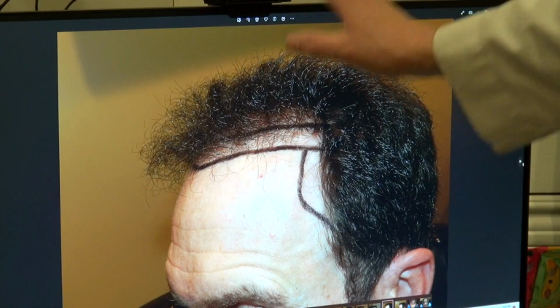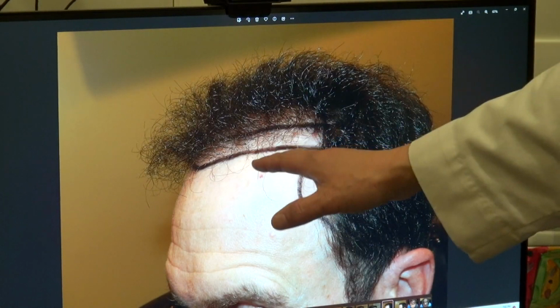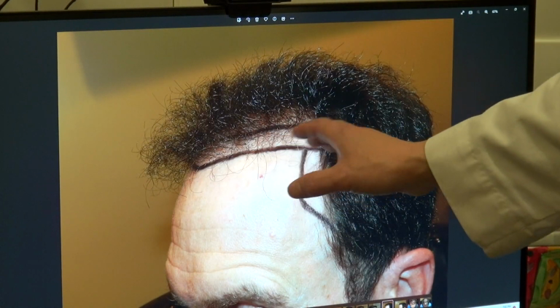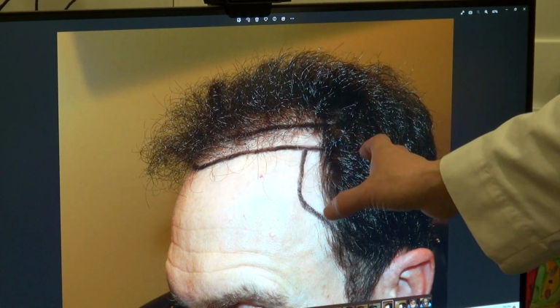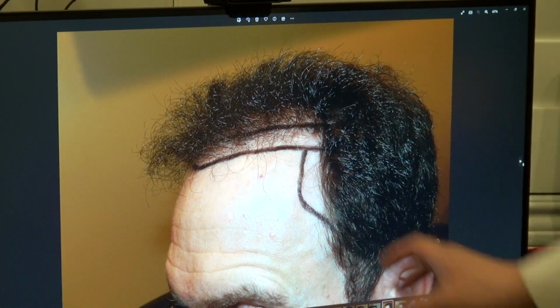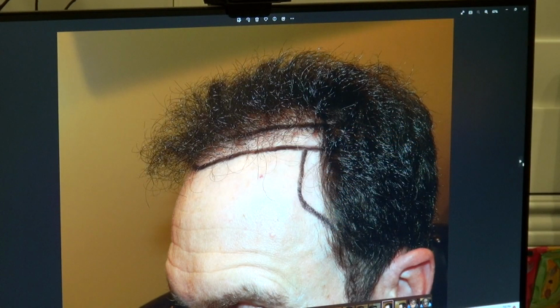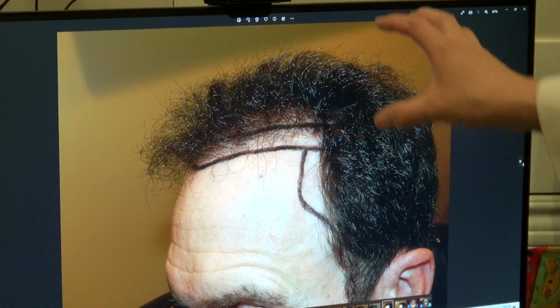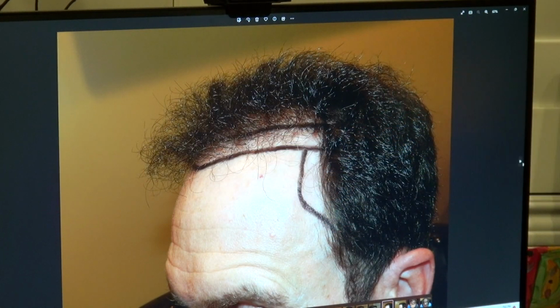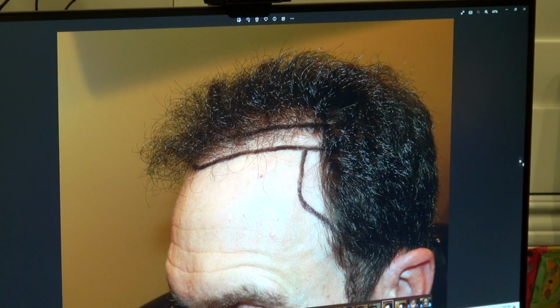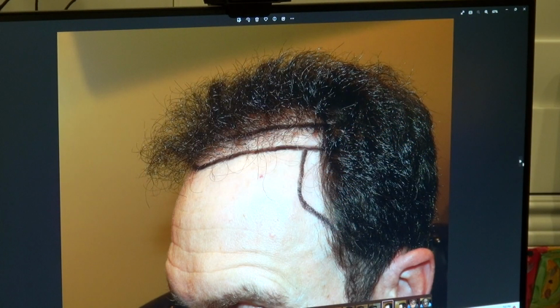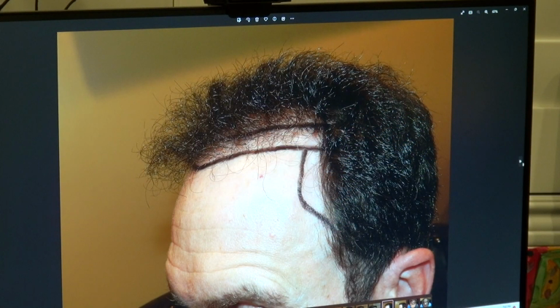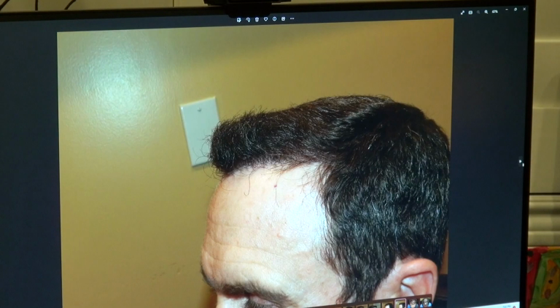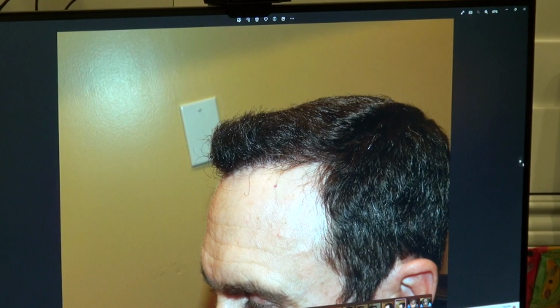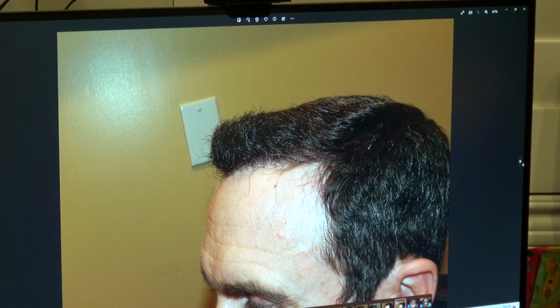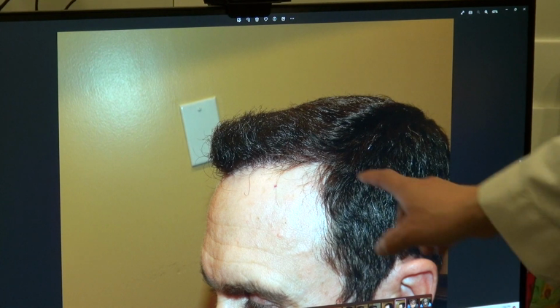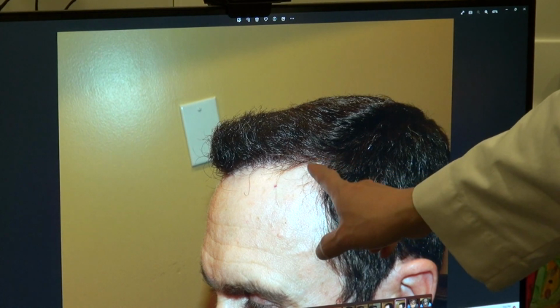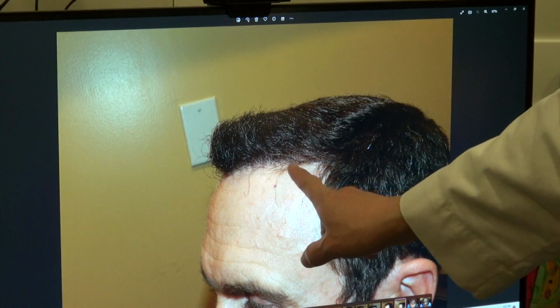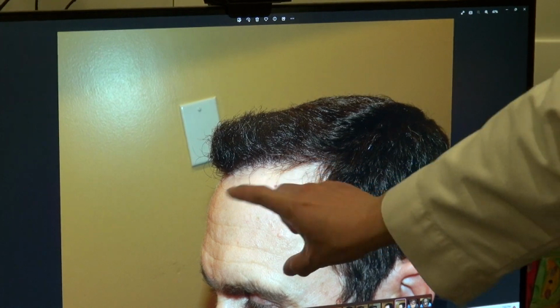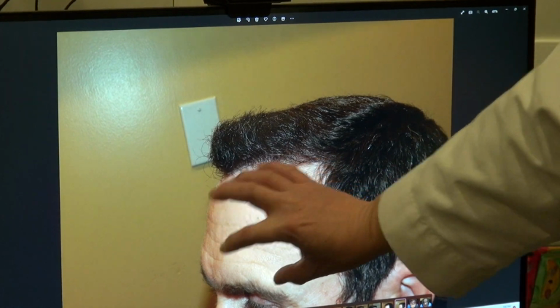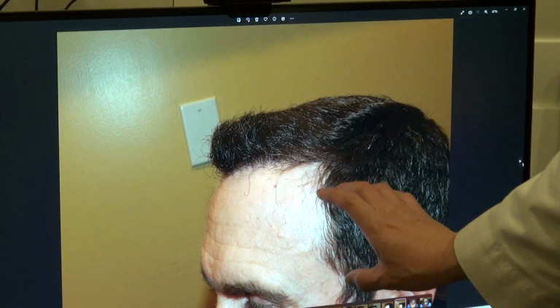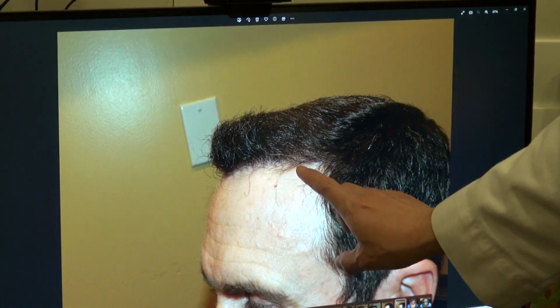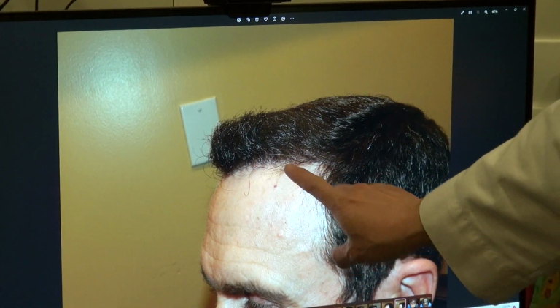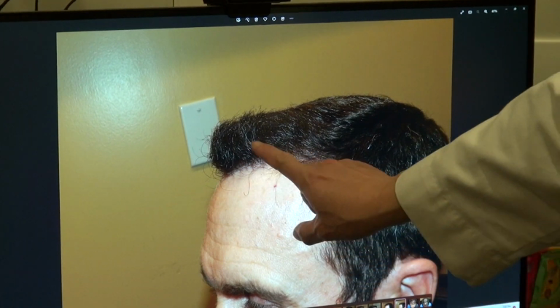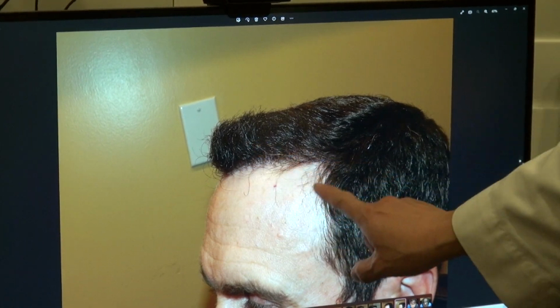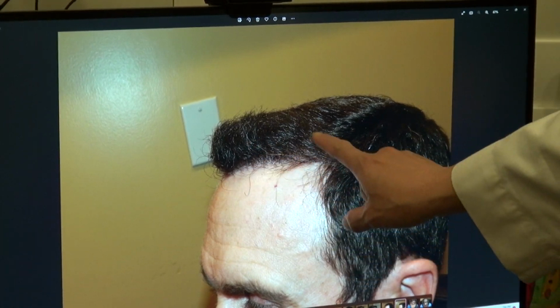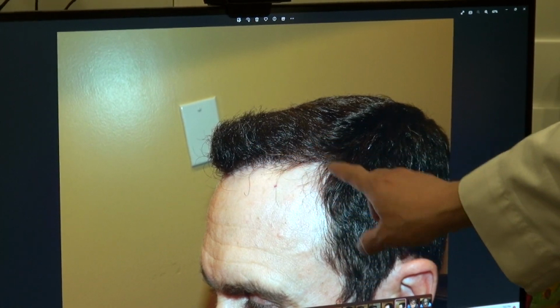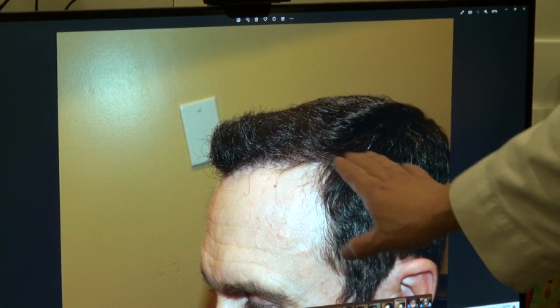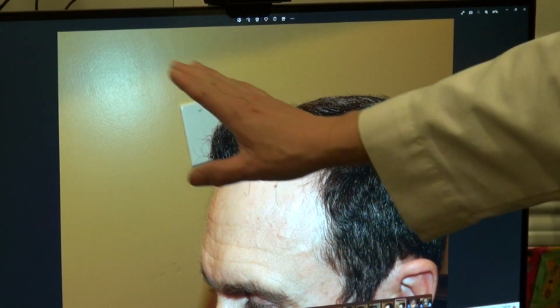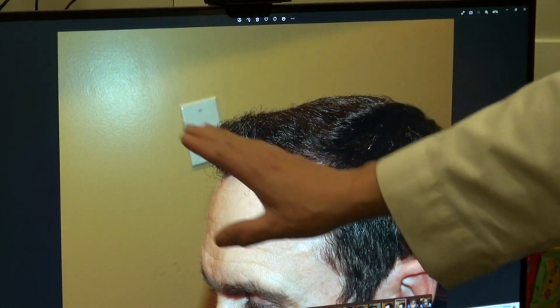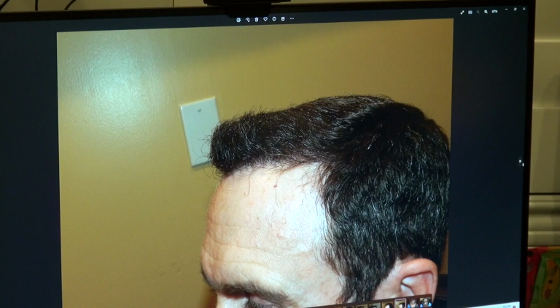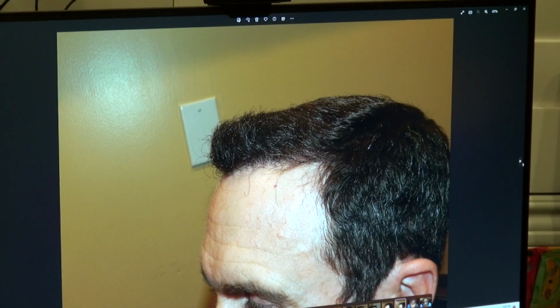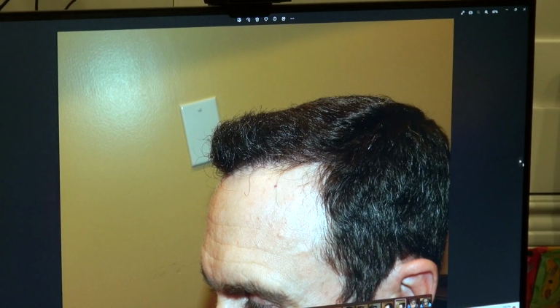Again, we dropped the hairline and tried to fill it out way back. You see — smaller forehead, but very natural, and the density is there as well.